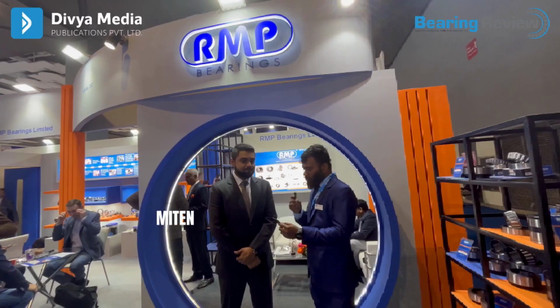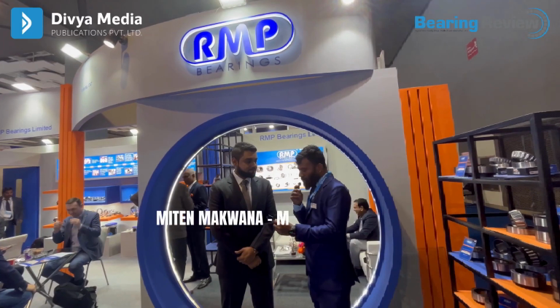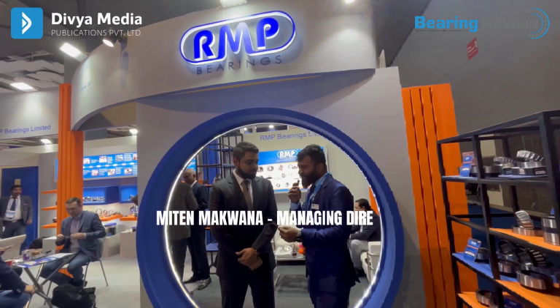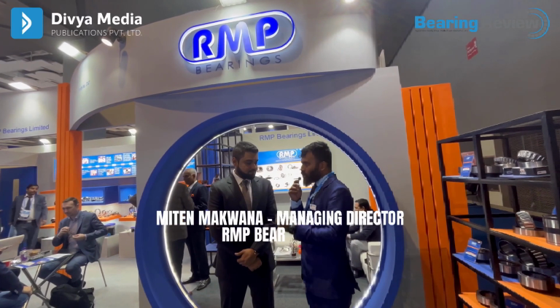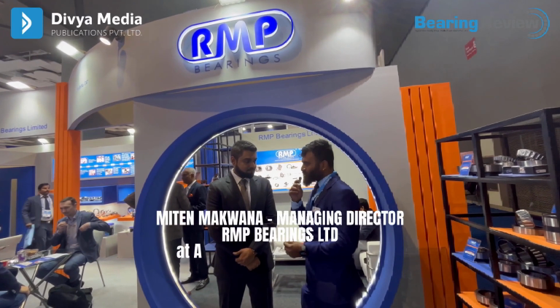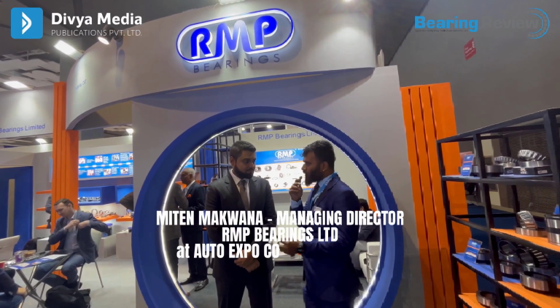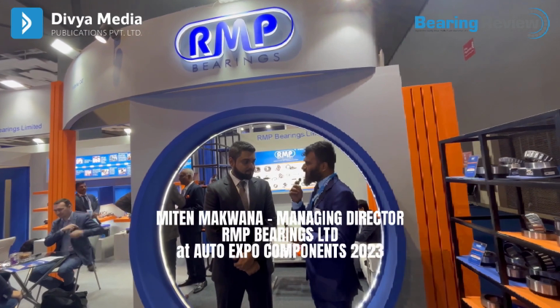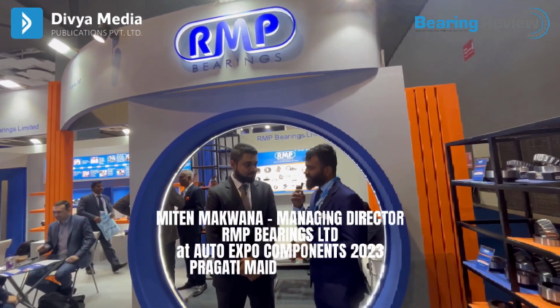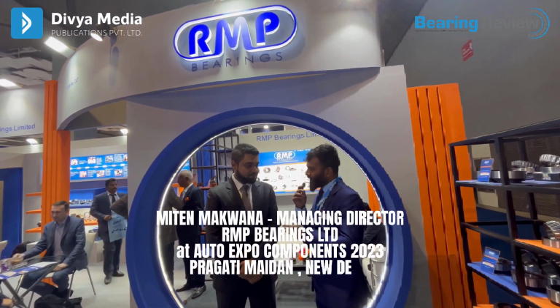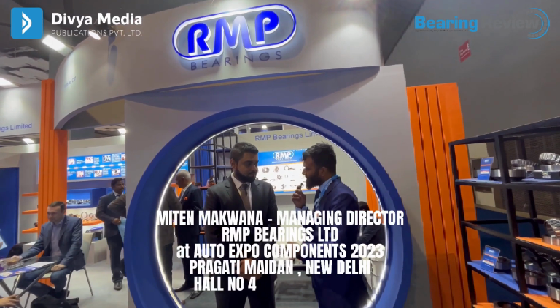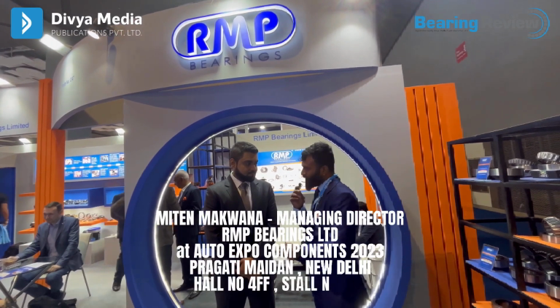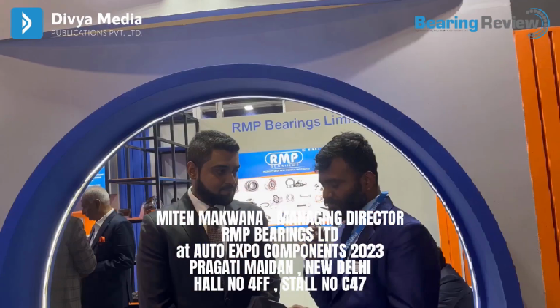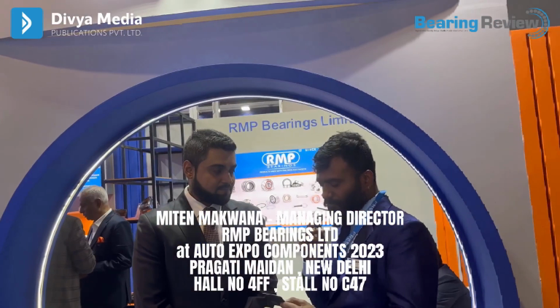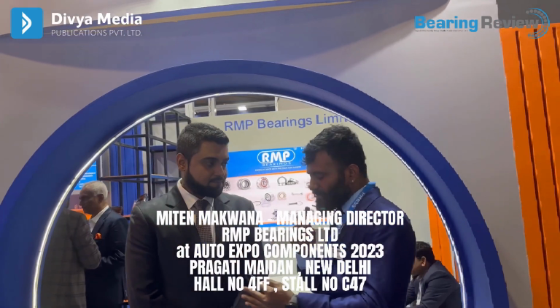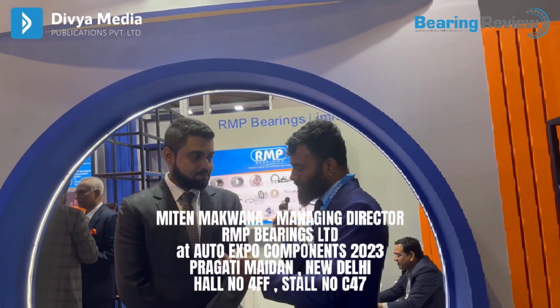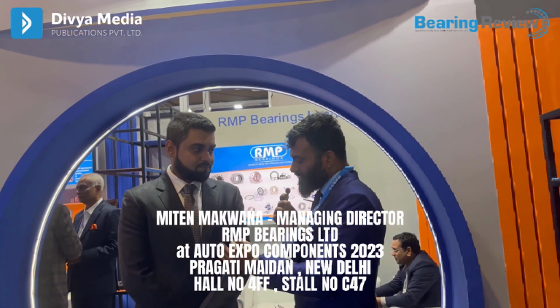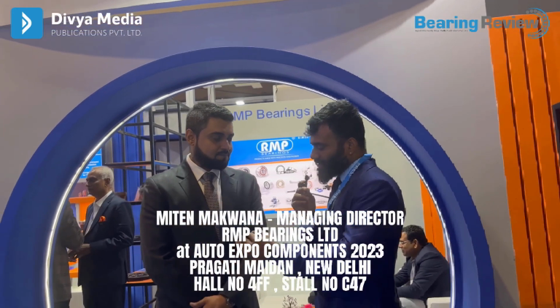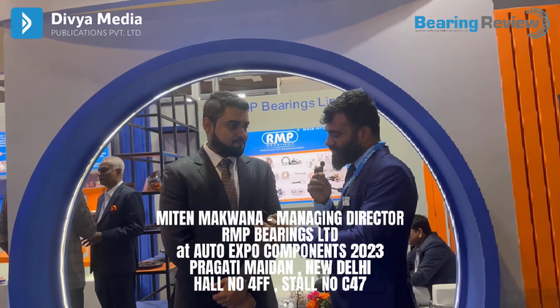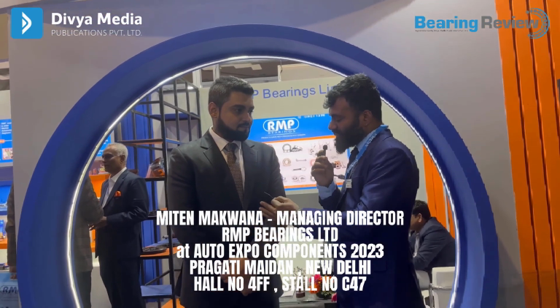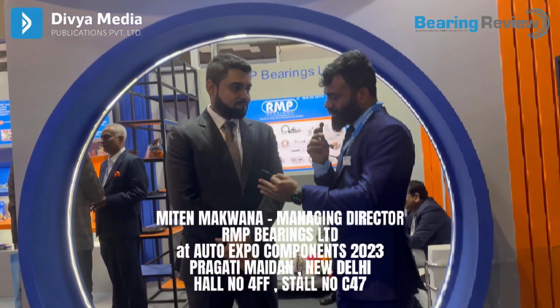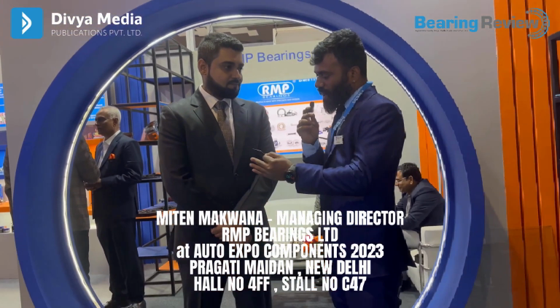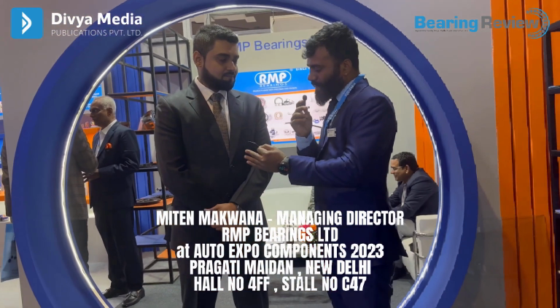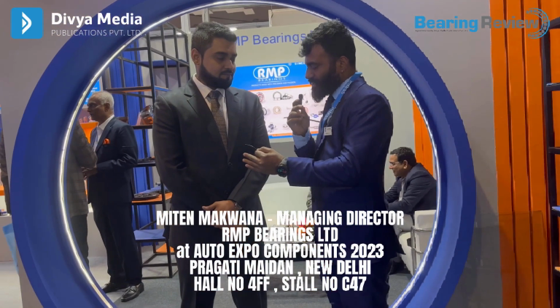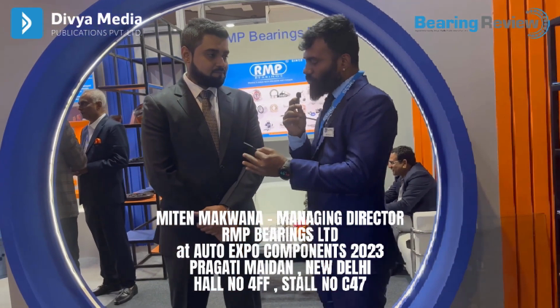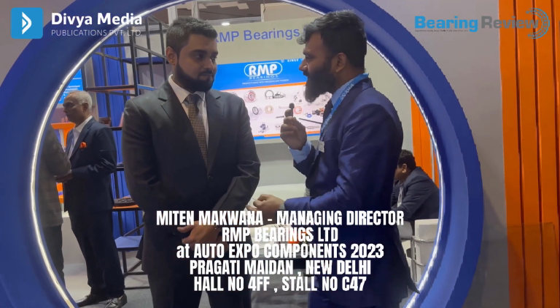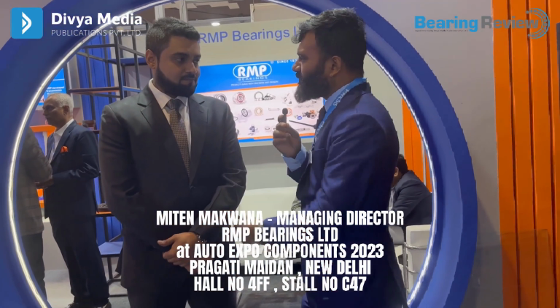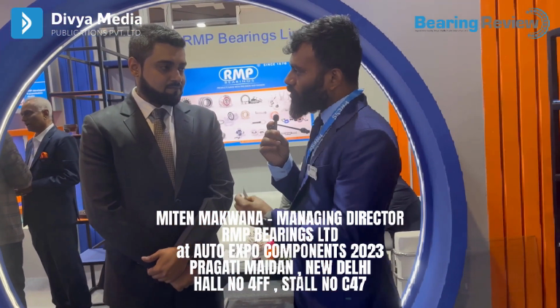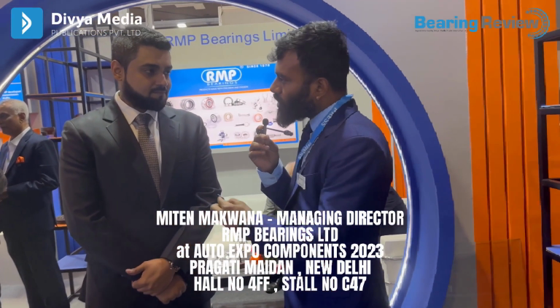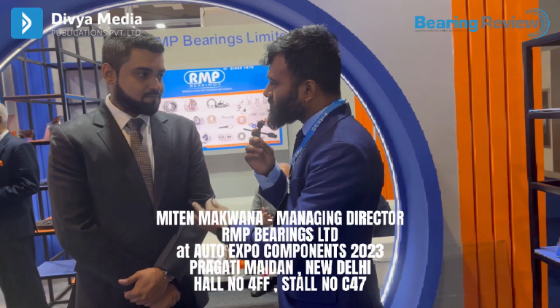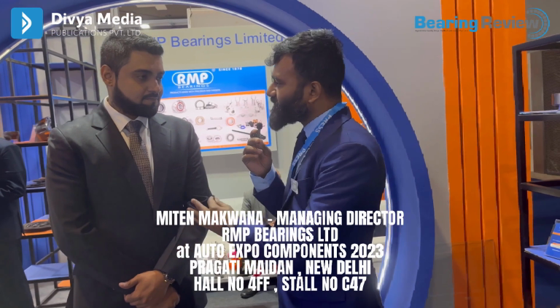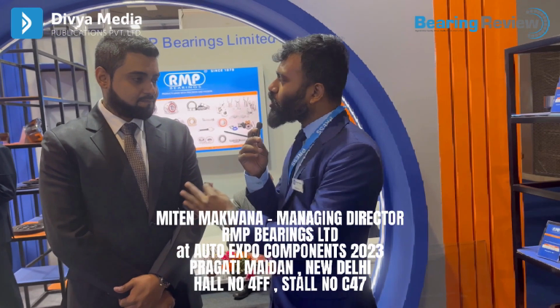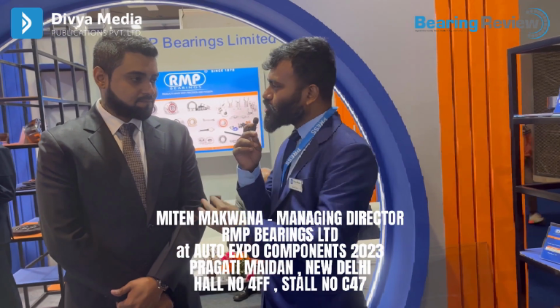We are at Auto Expo Component Show 2023 at Pragati Maidan, New Delhi. With me, Mr. Mithen Makwana is here. He's the Managing Director of RMP Bearings. Mithen sir, can you brief us about what products you are displaying in this Auto Component Show?